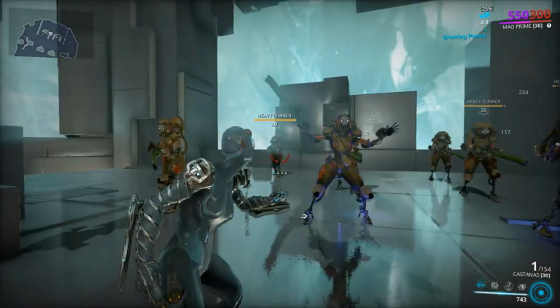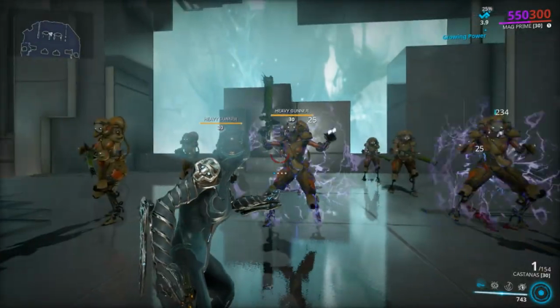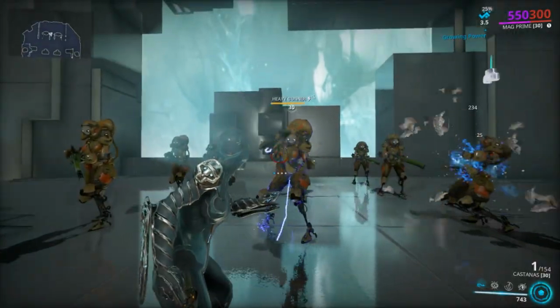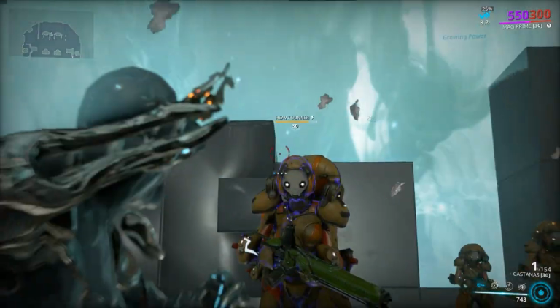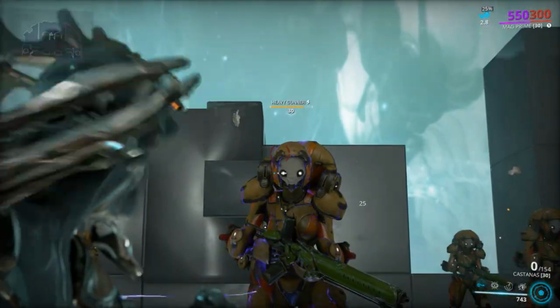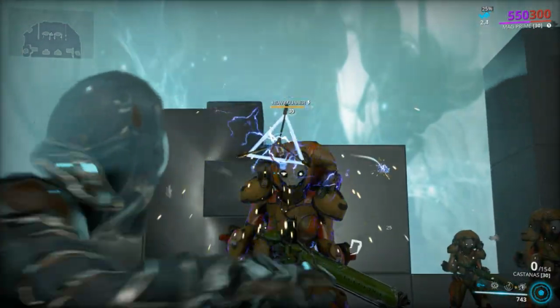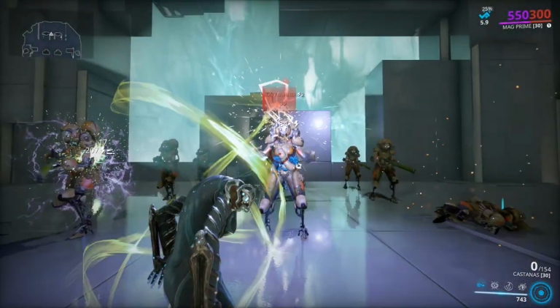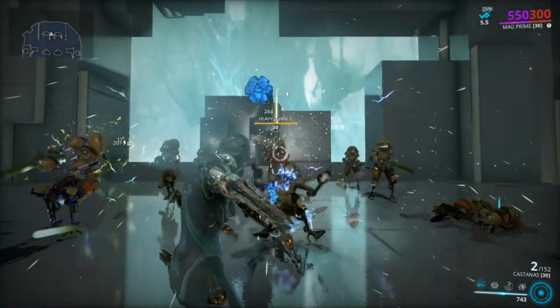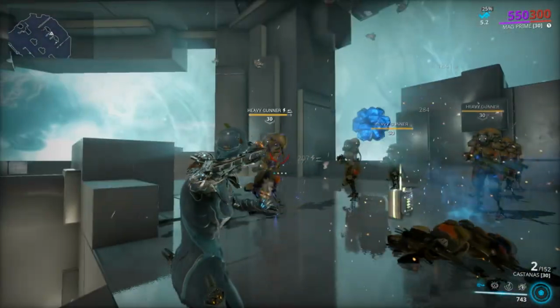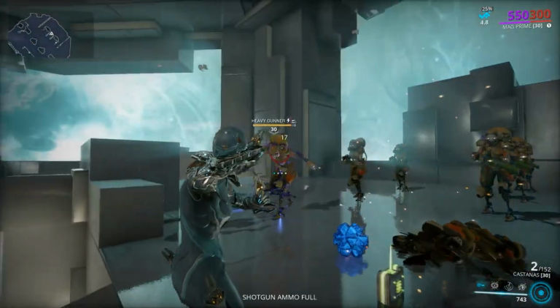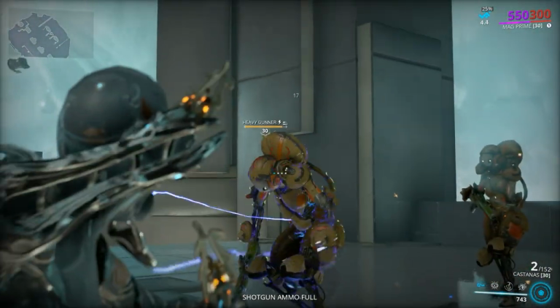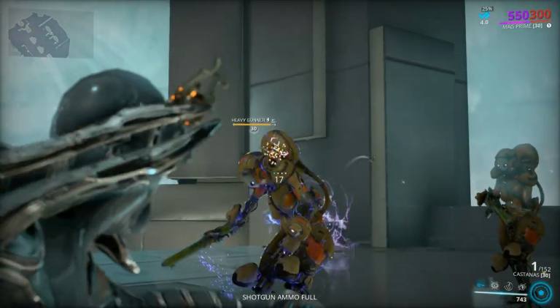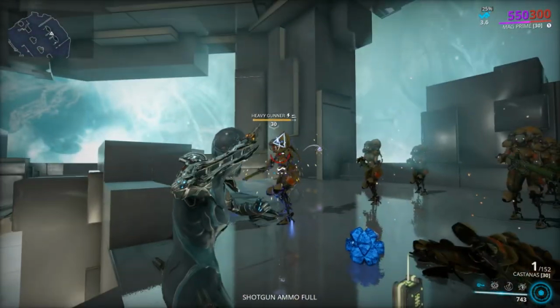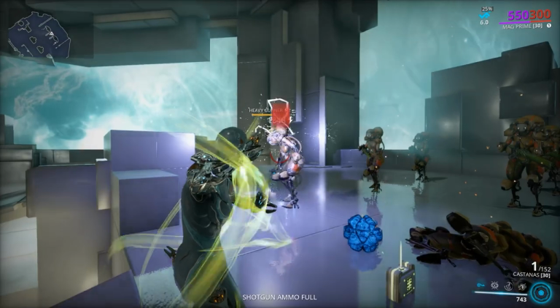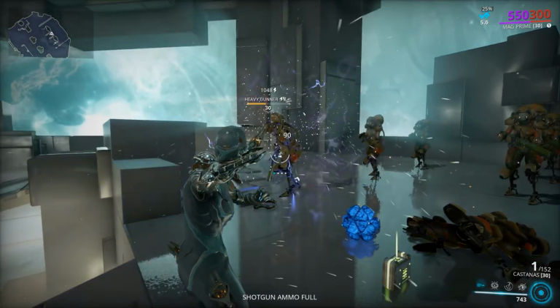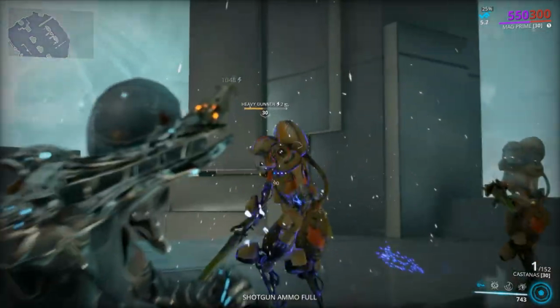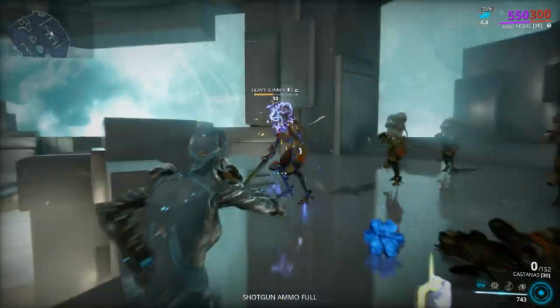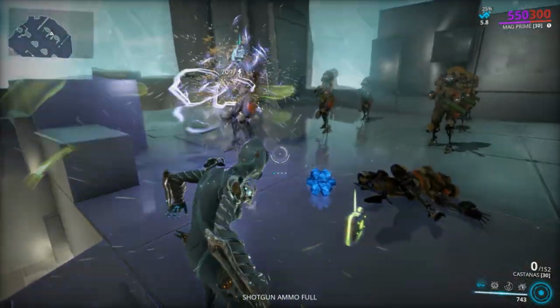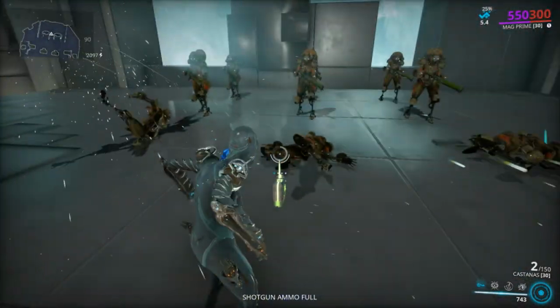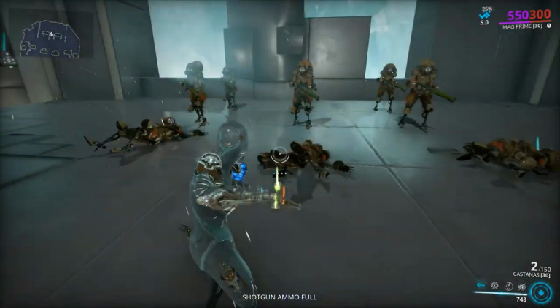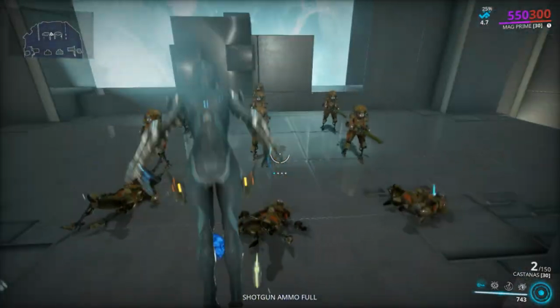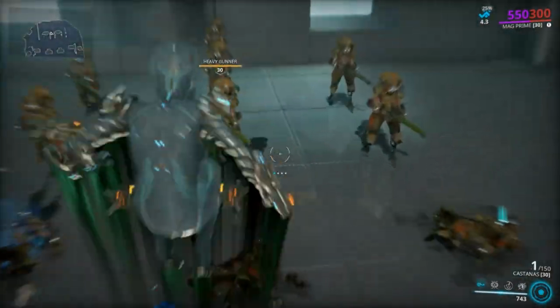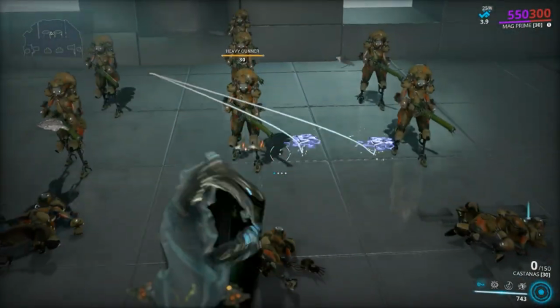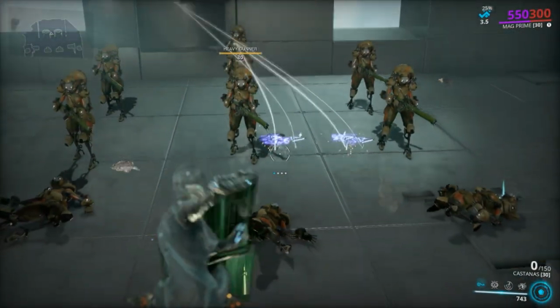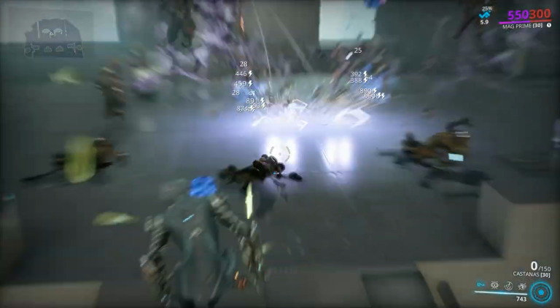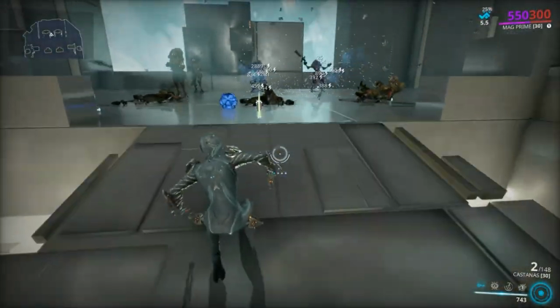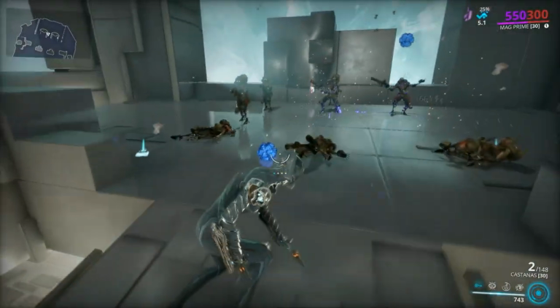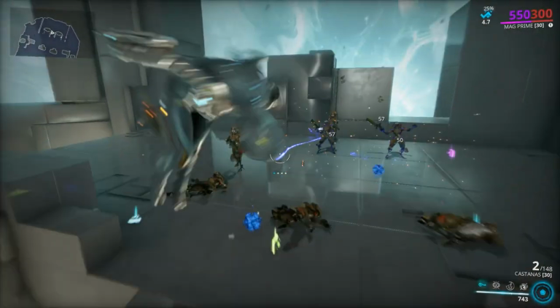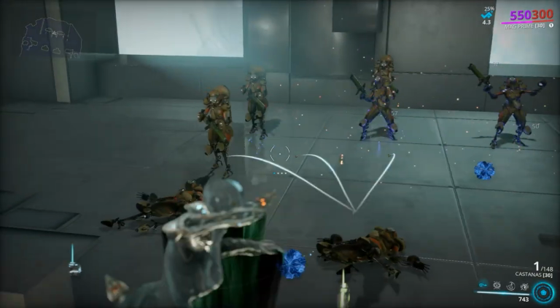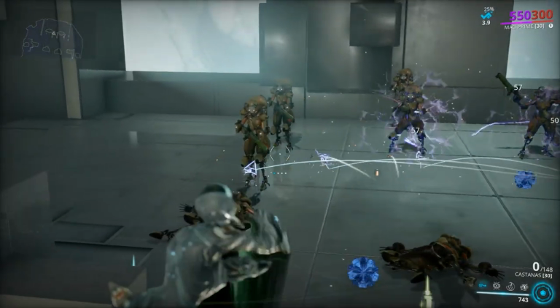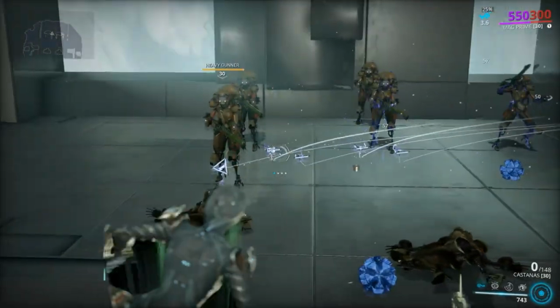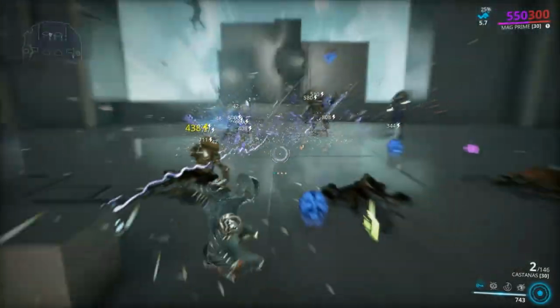Castanas: yet another weapon that I never expected to be good. It has guaranteed electricity procs and its AoE — after you throw them you should press the alt fire button to detonate them. Going for the Feed augment on this specific weapon might not be a bad idea.